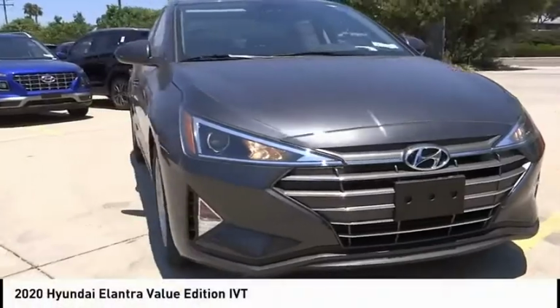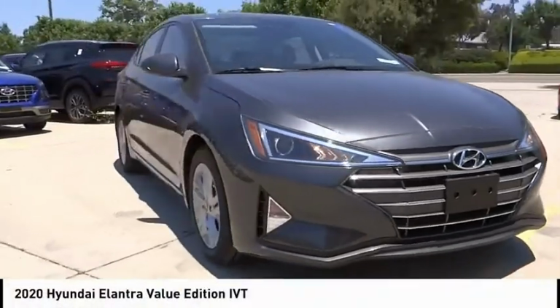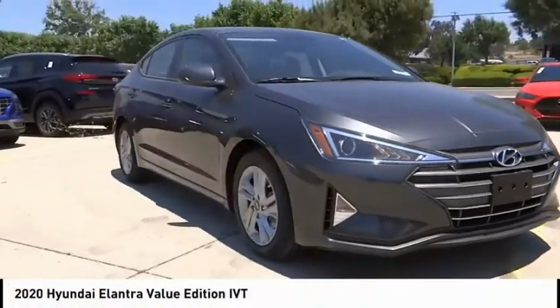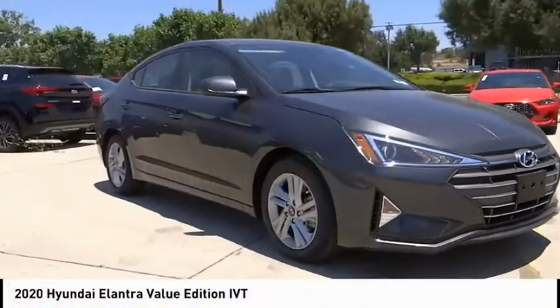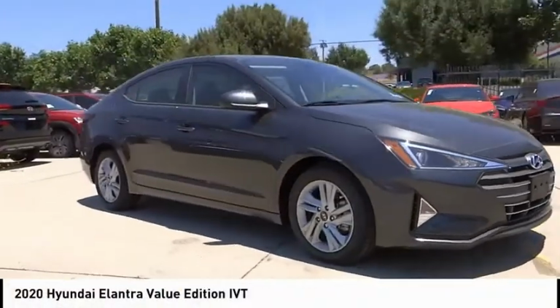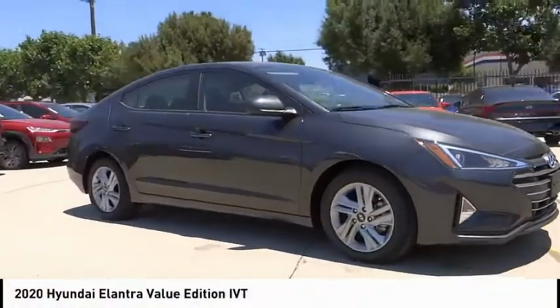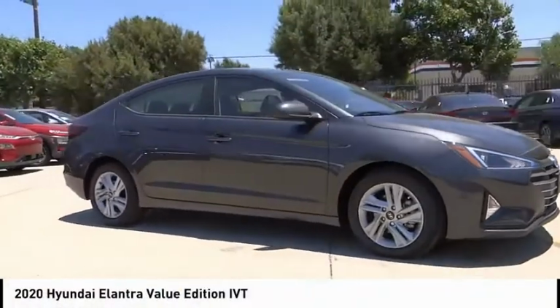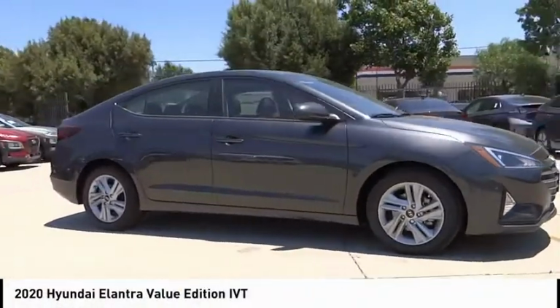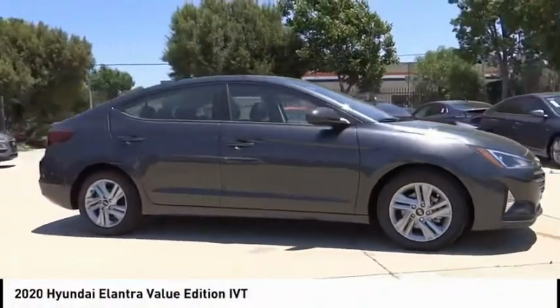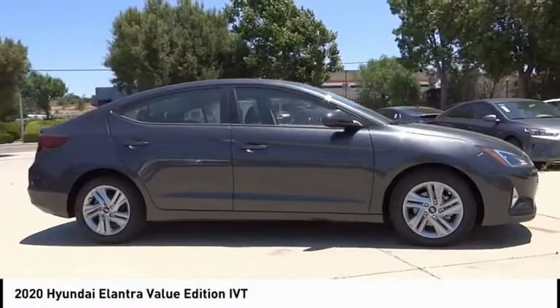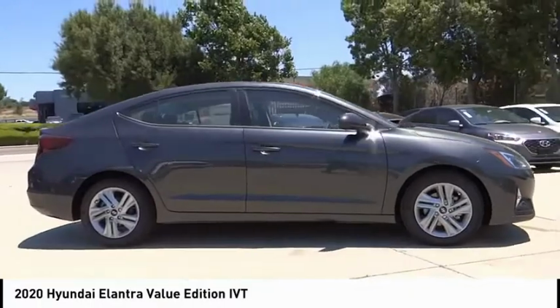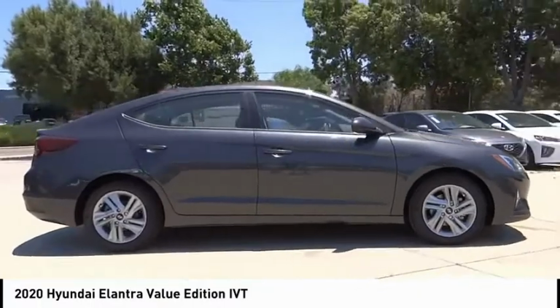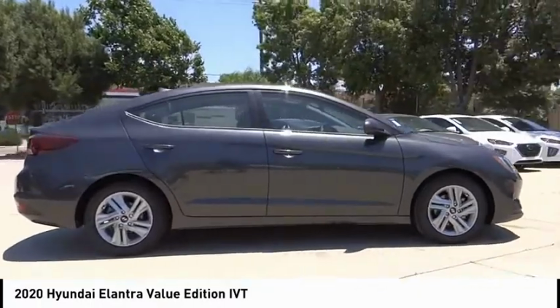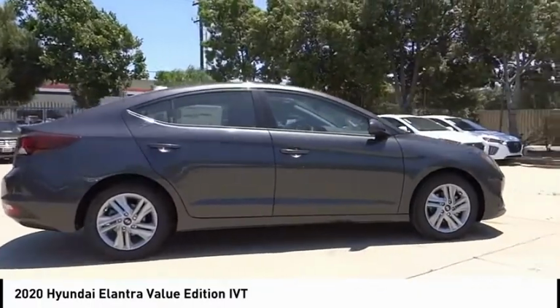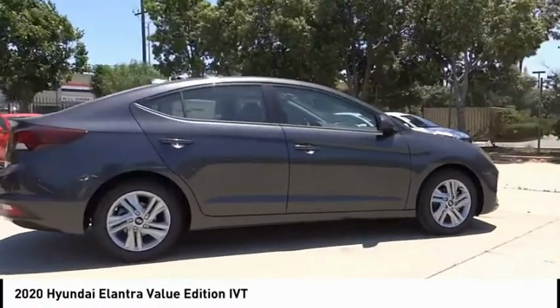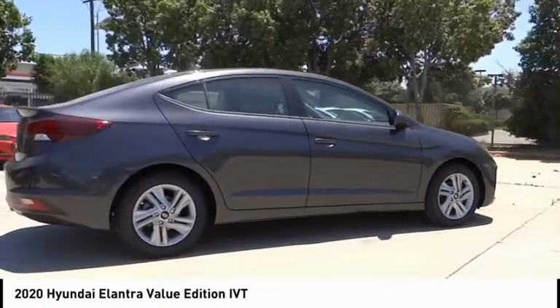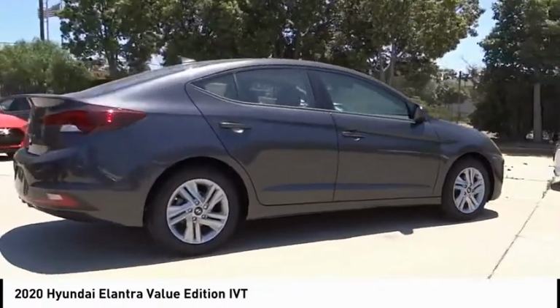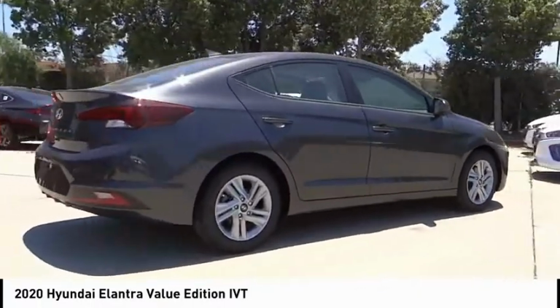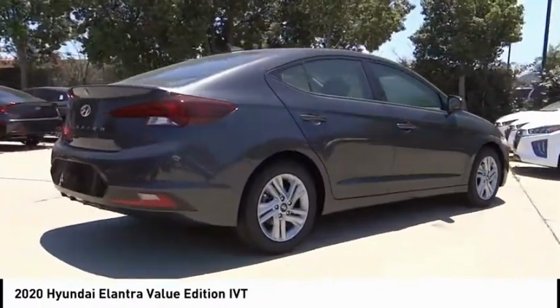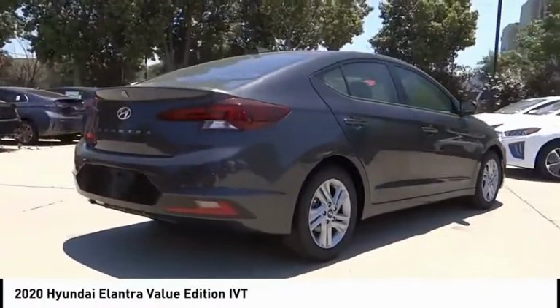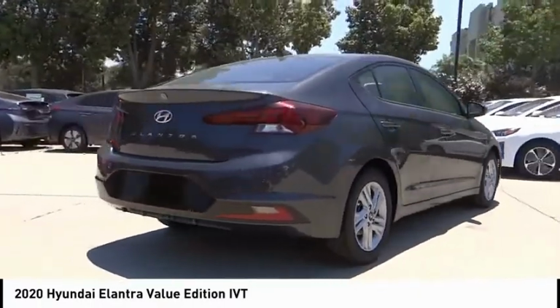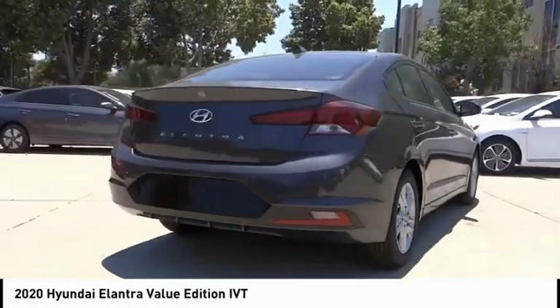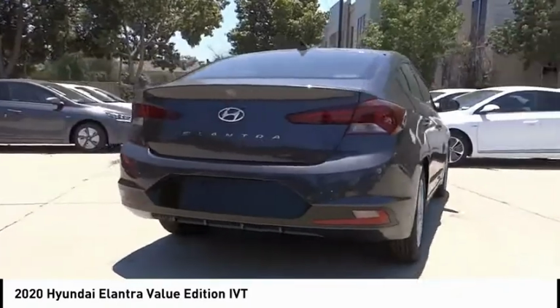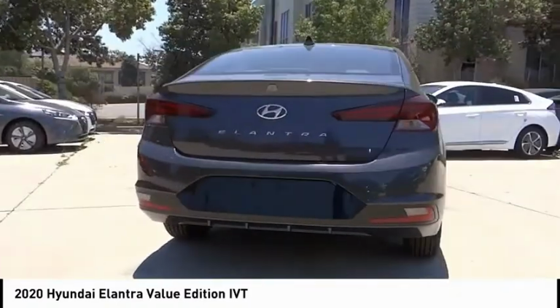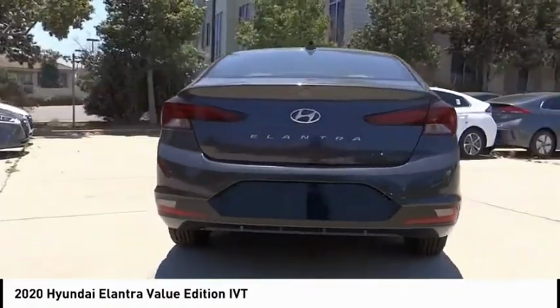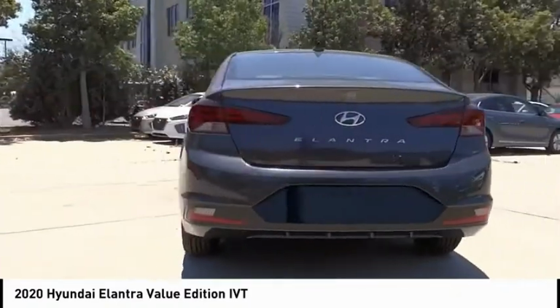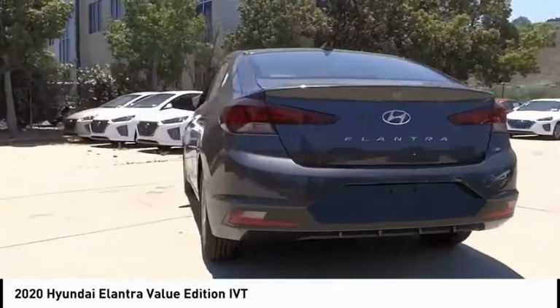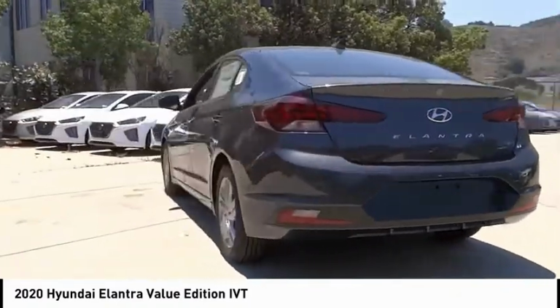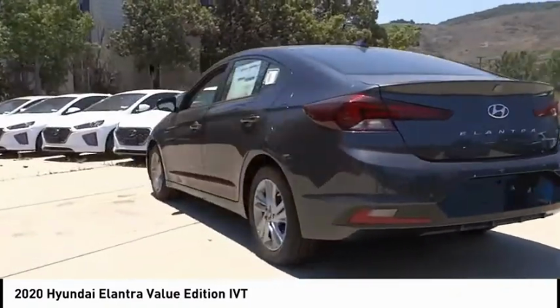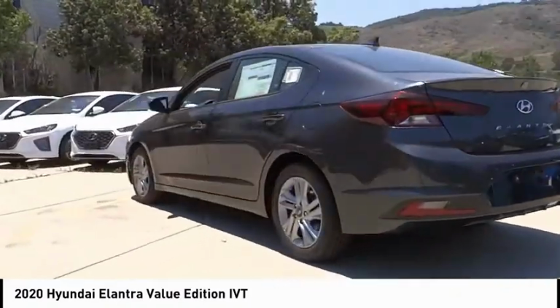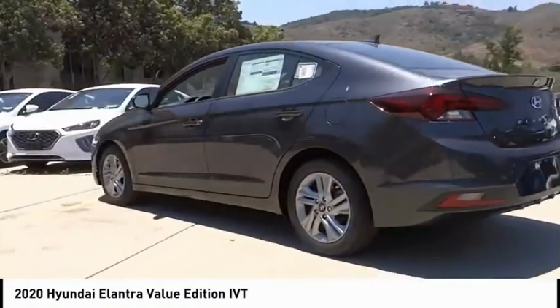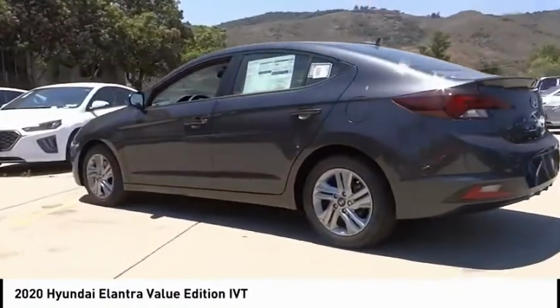Looking for the right vehicle? Check out the 2020 Elantra. The Elantra boasts the most interior room in its class and gets an exceptional 35 miles per gallon. With its luxurious standard features, the Elantra is an easy choice.